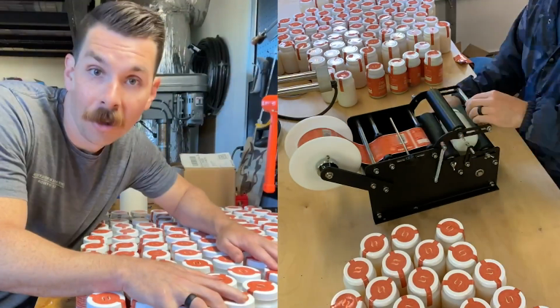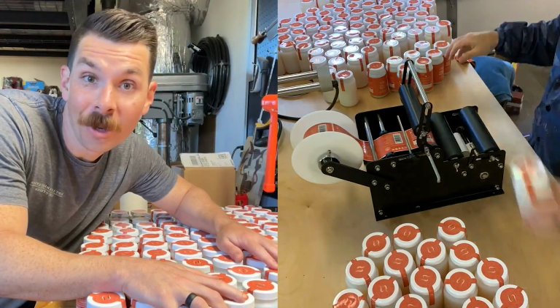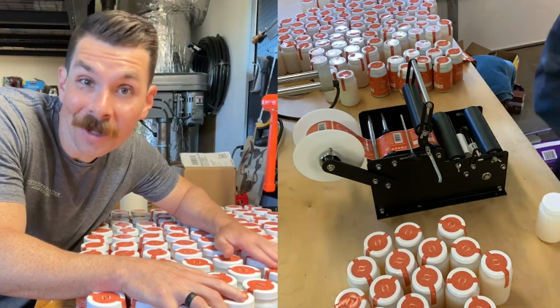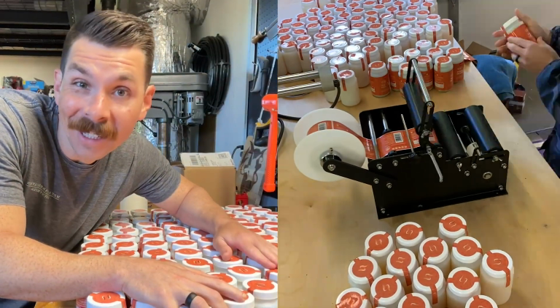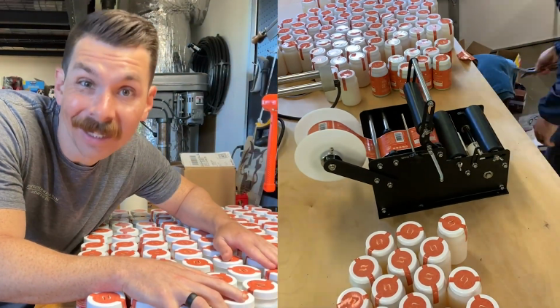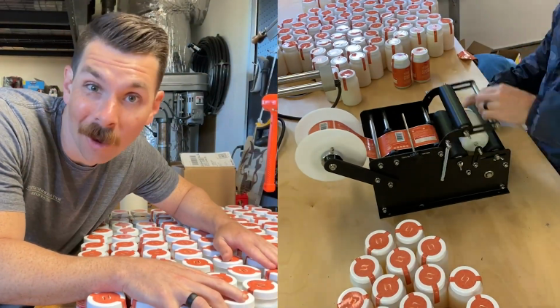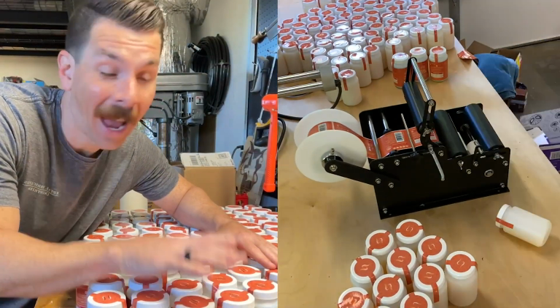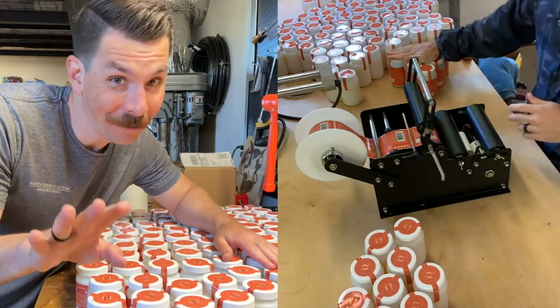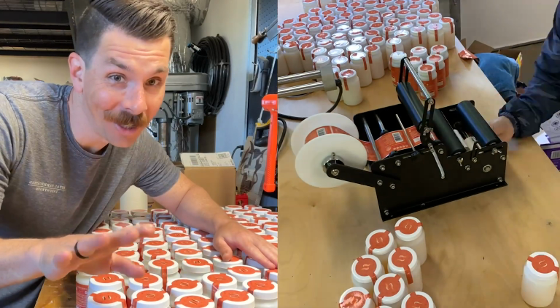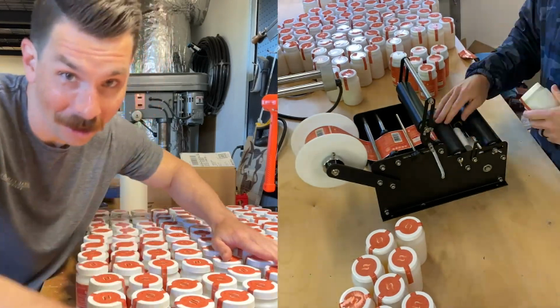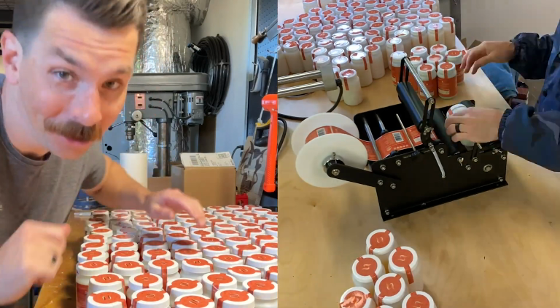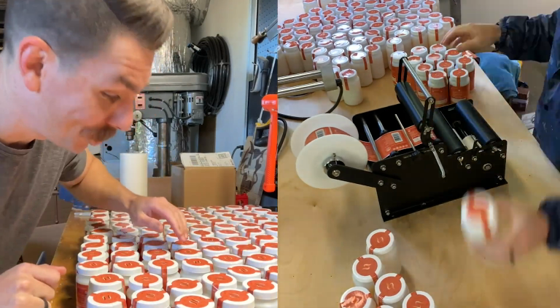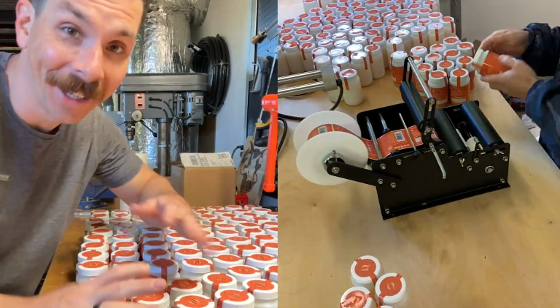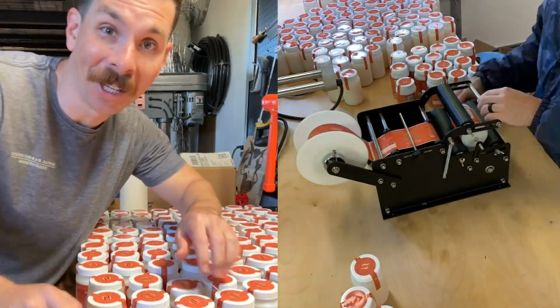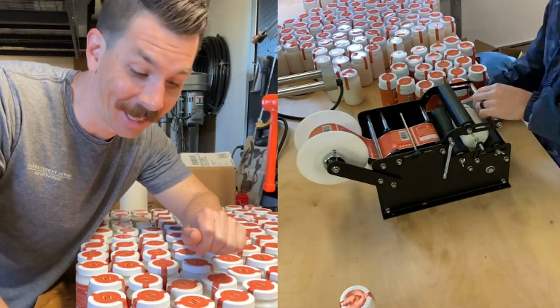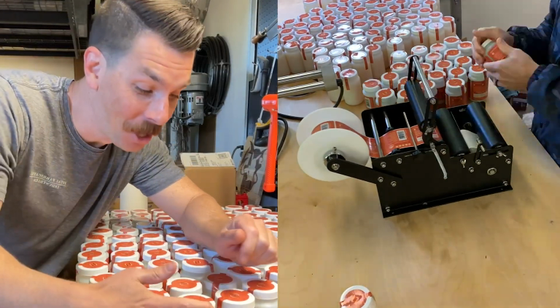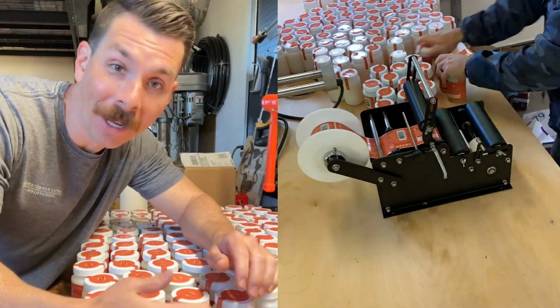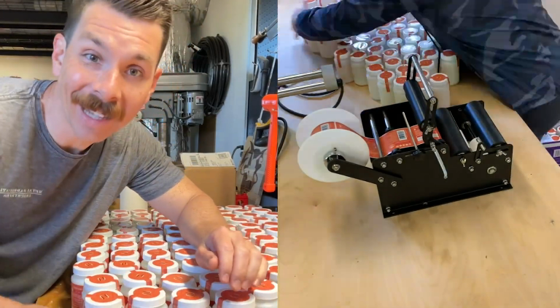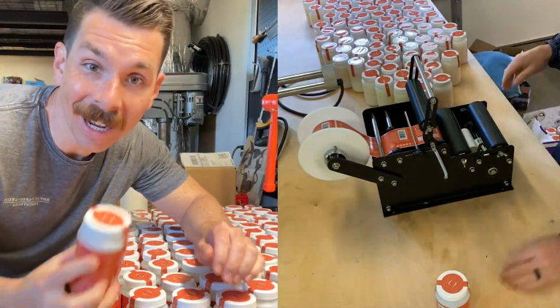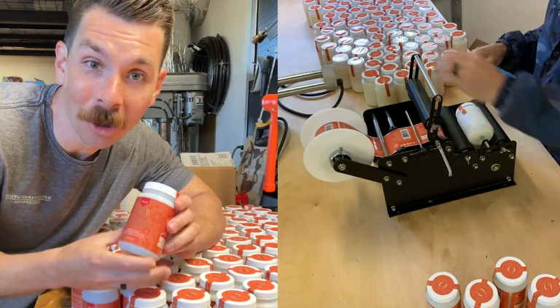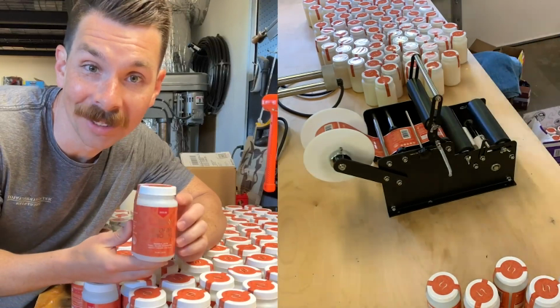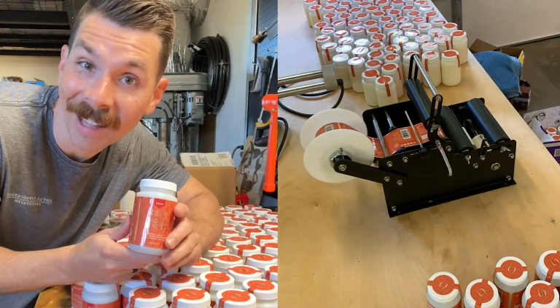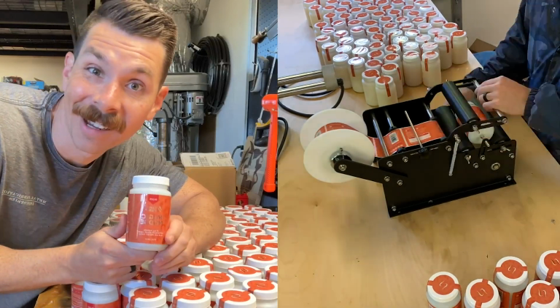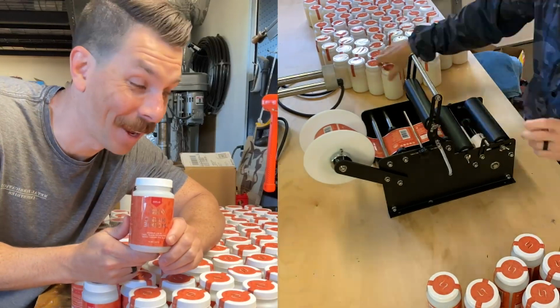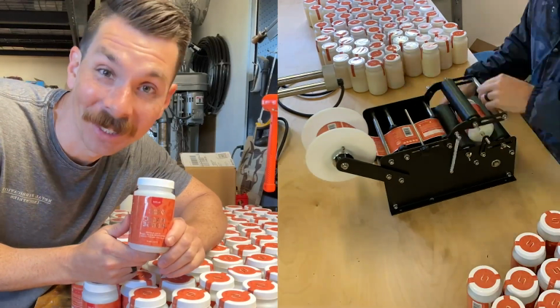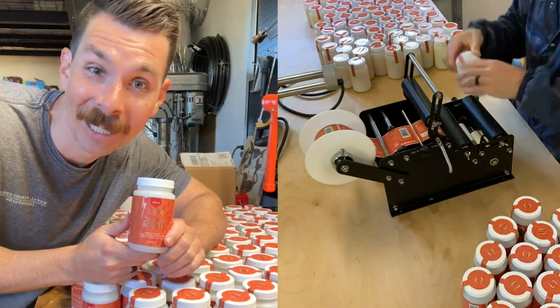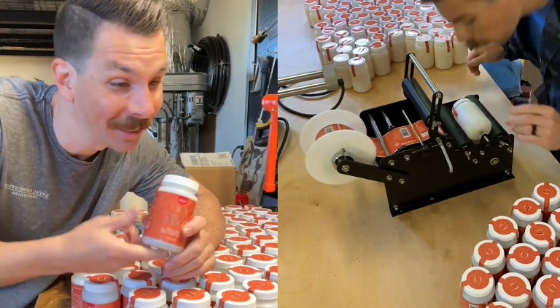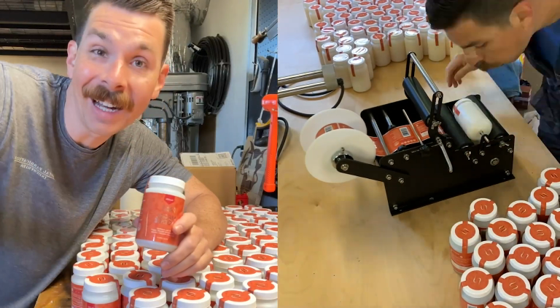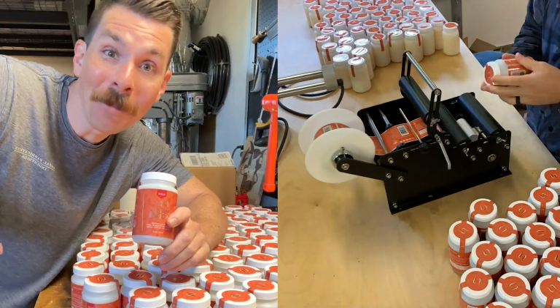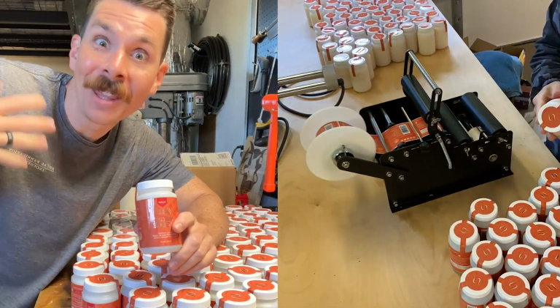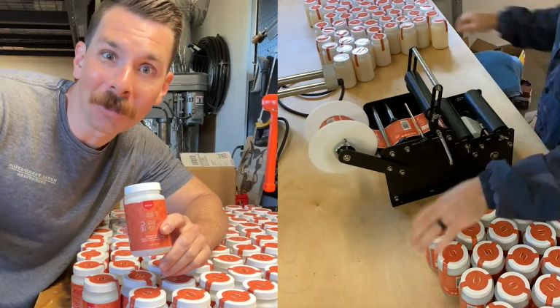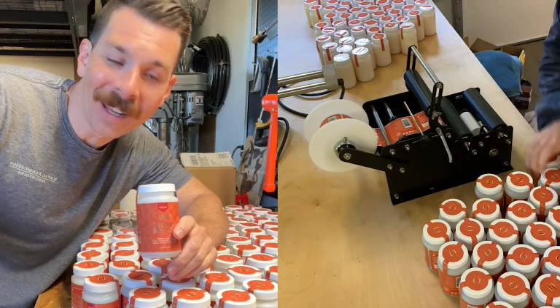We can do 180 of these an hour. At peak efficiency with our little label machine and everything, we were able to get 99 more units done last night — and I am really excited about it because that's 99 more people that are going to be able to try this.